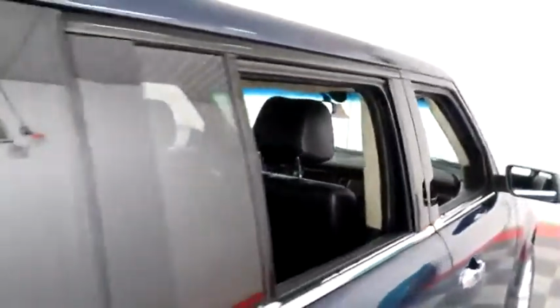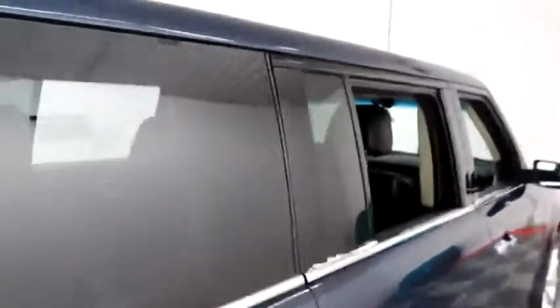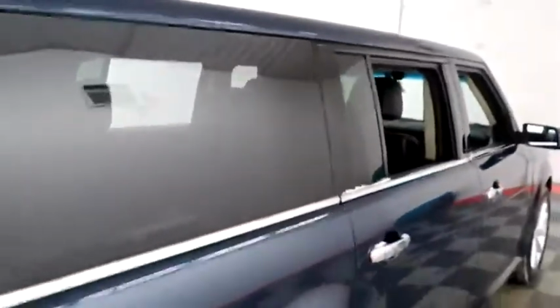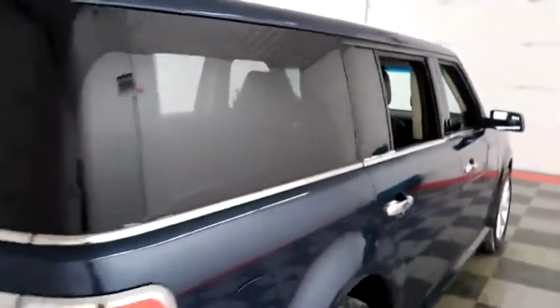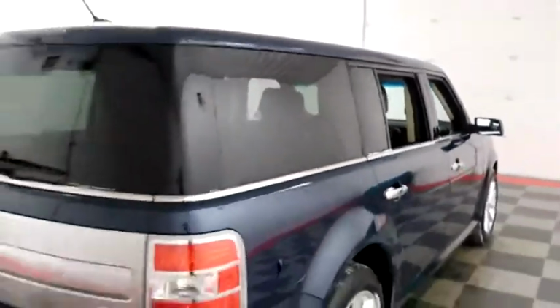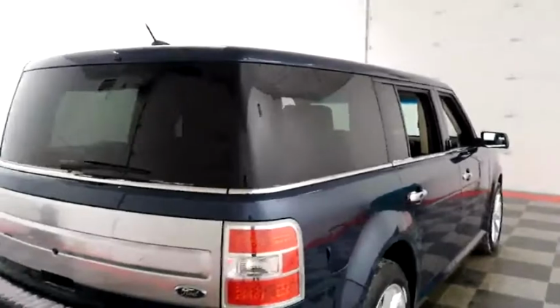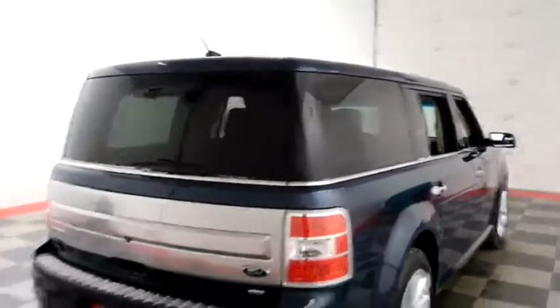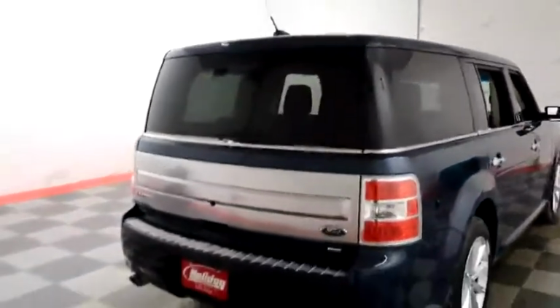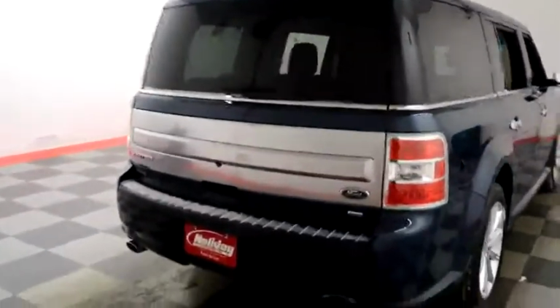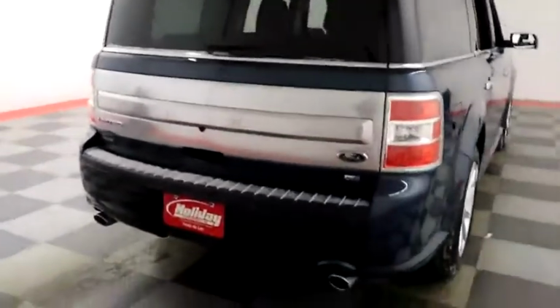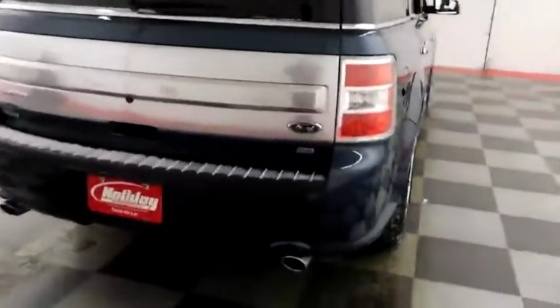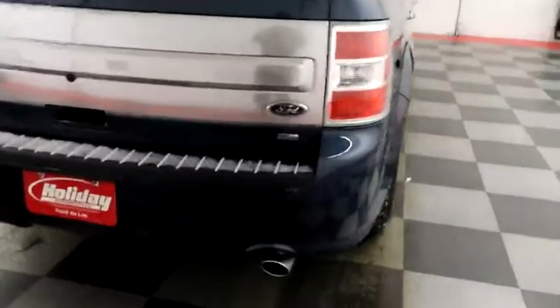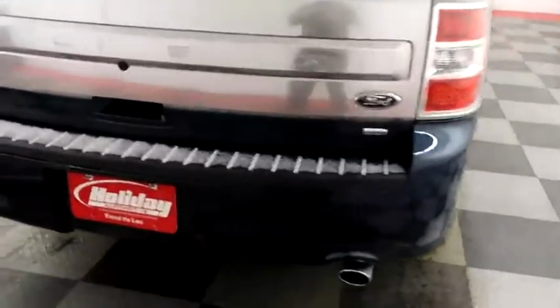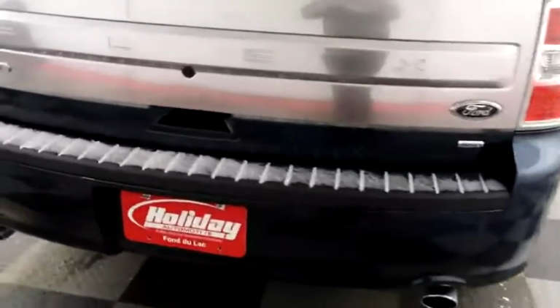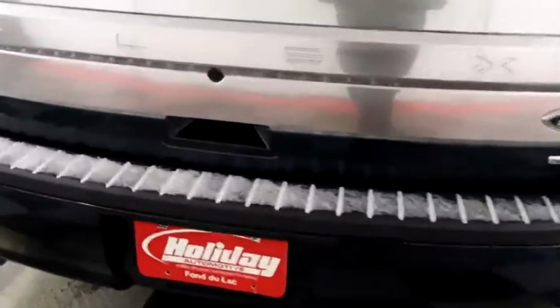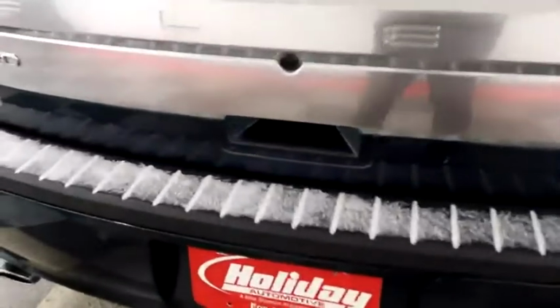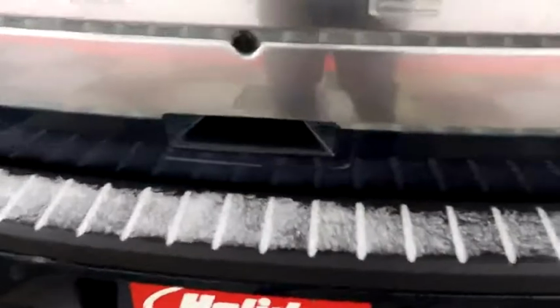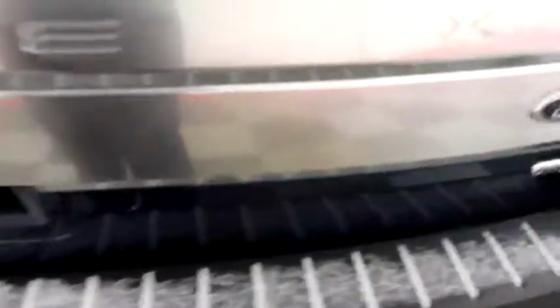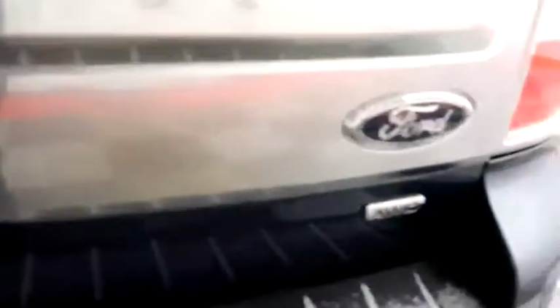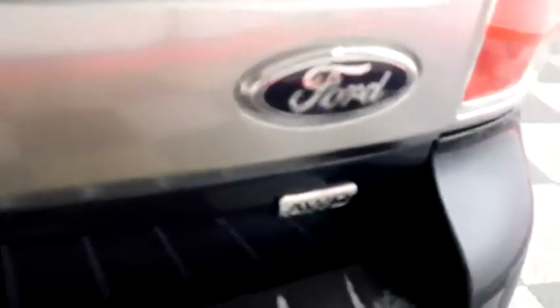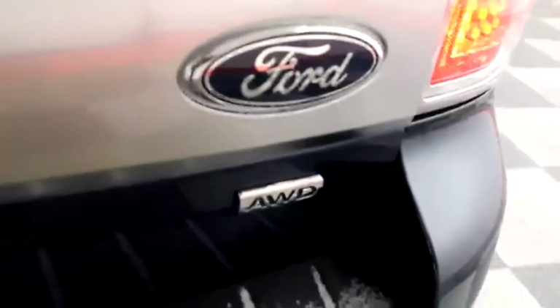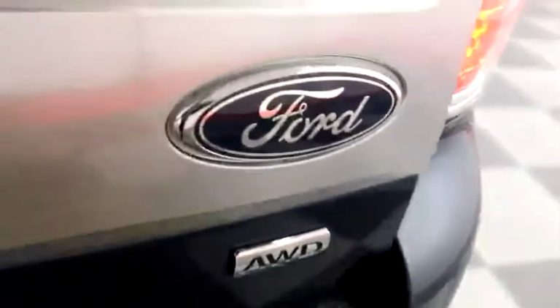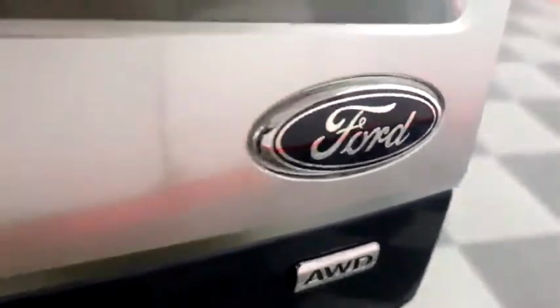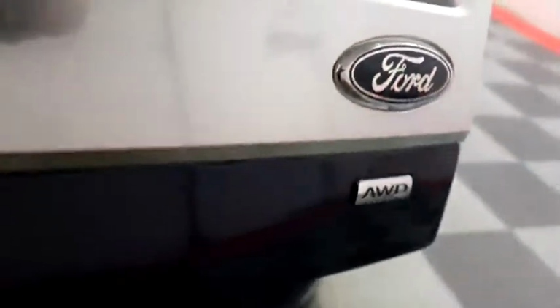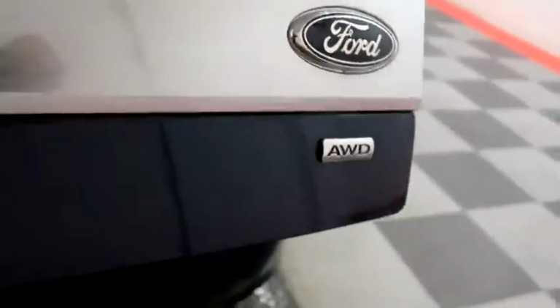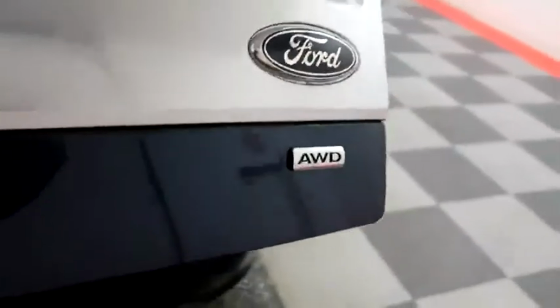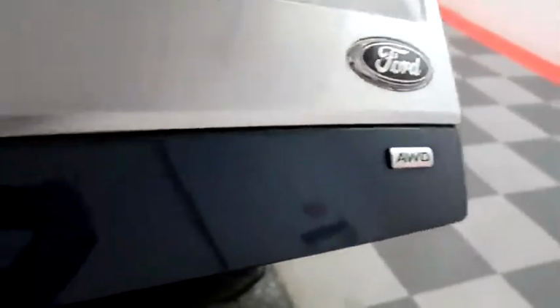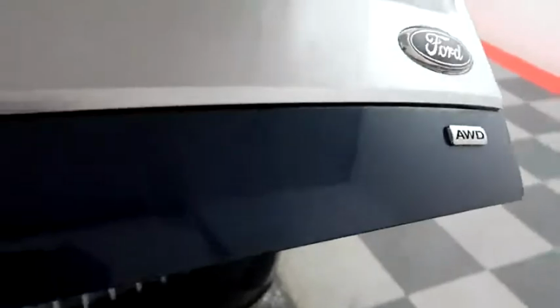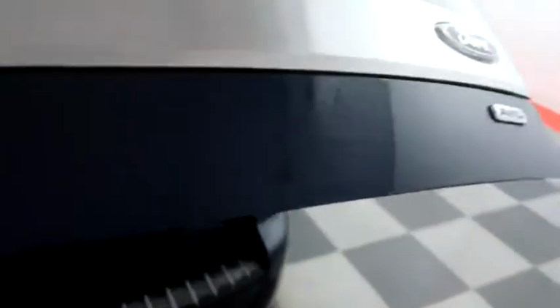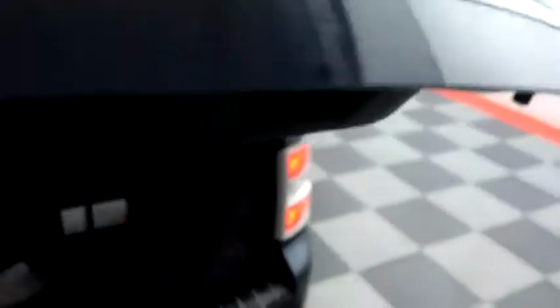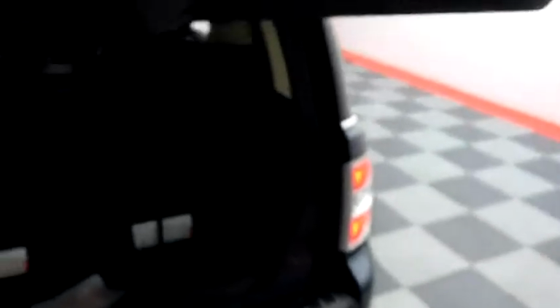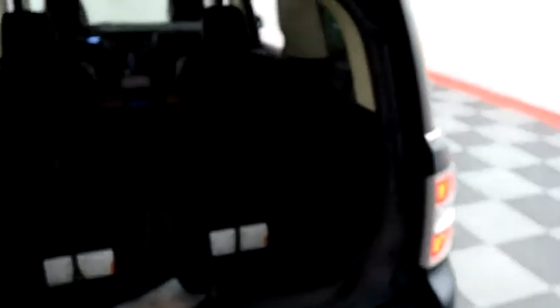One more look down the passenger side, then swinging around to the back end. You have dual point exhaust, rear backup sensors and camera, and this Flex is all-wheel drive, so on those wintry Wisconsin days you won't be sliding all over the road.